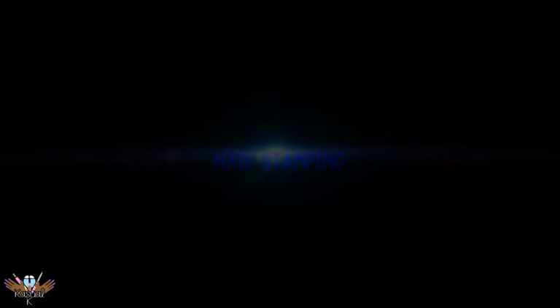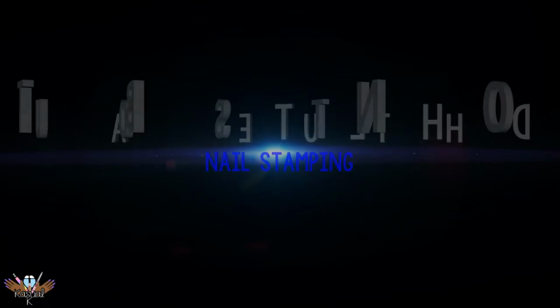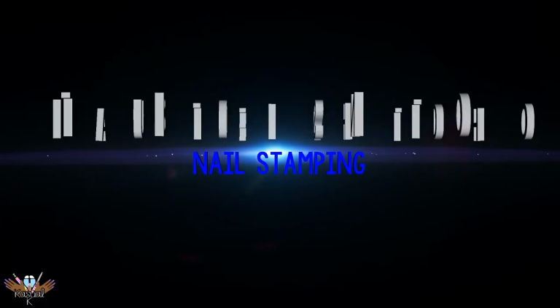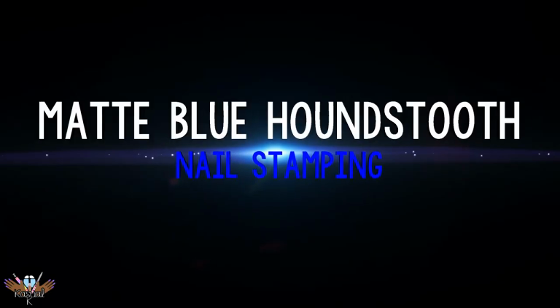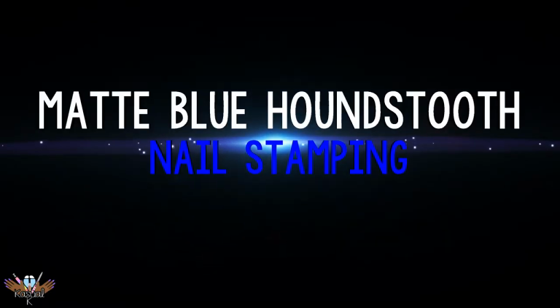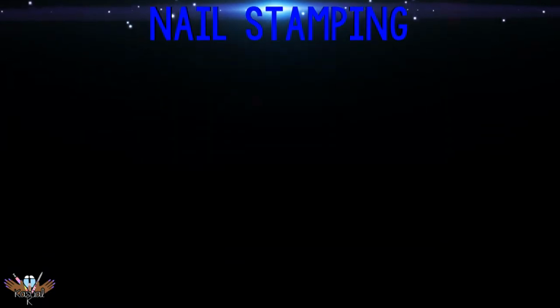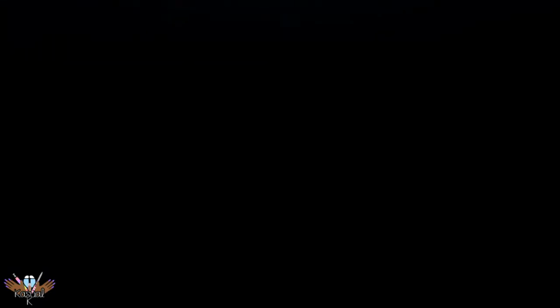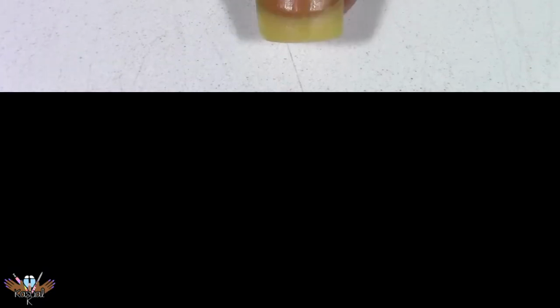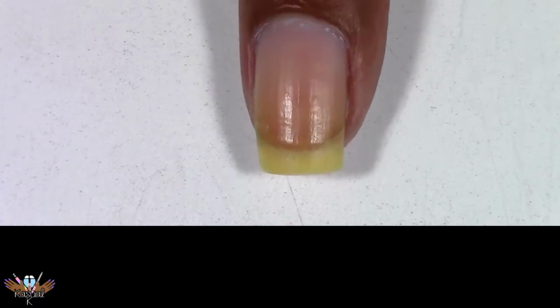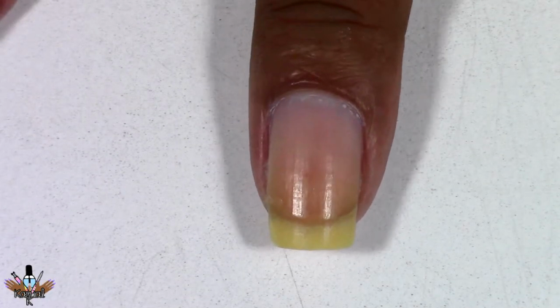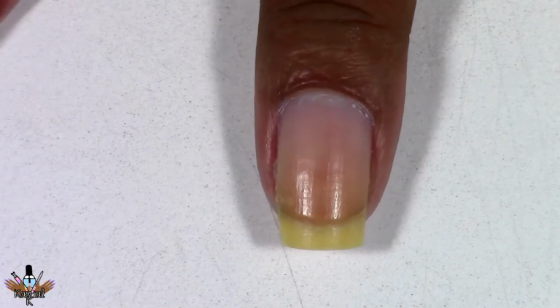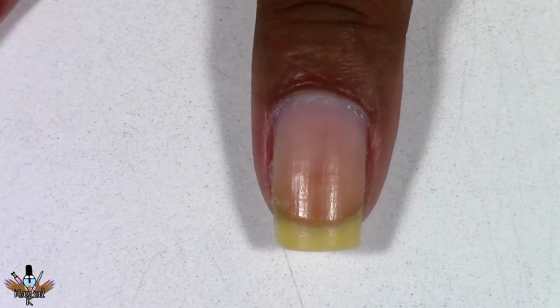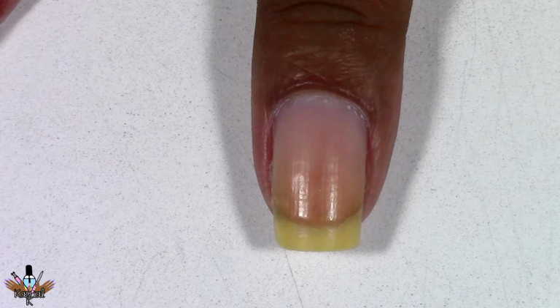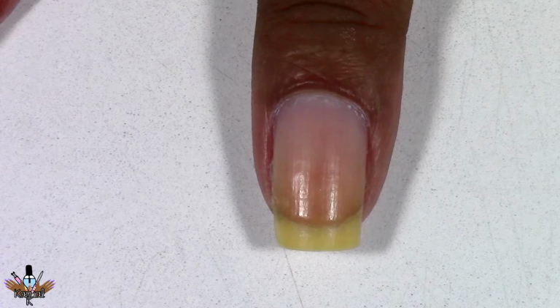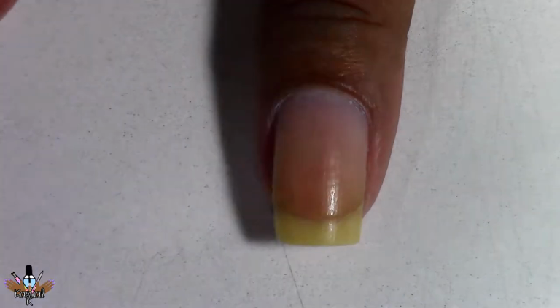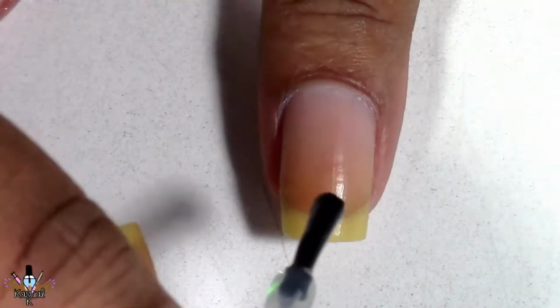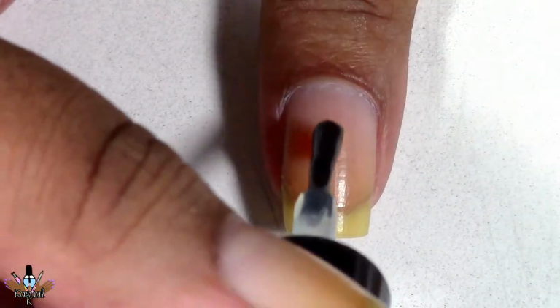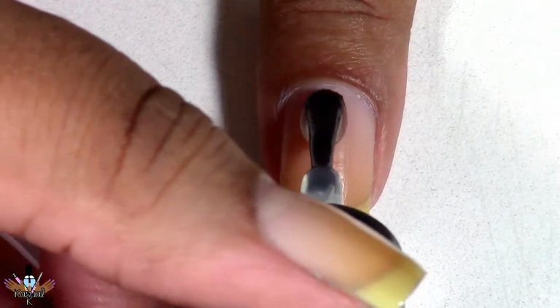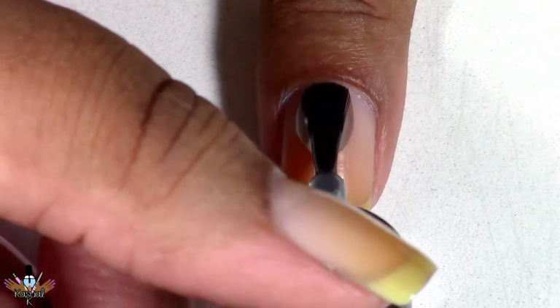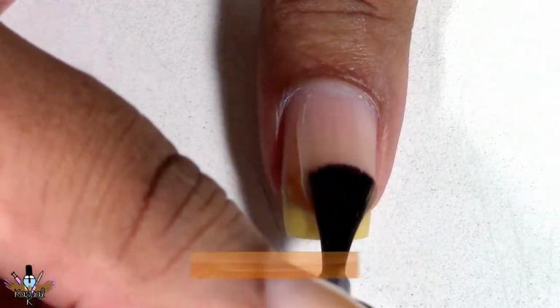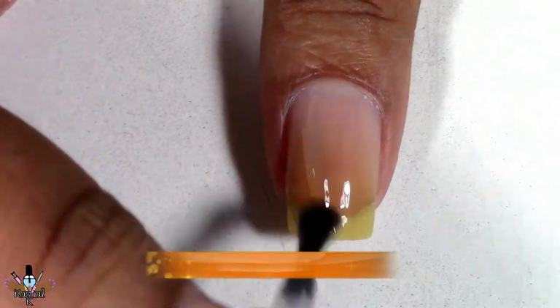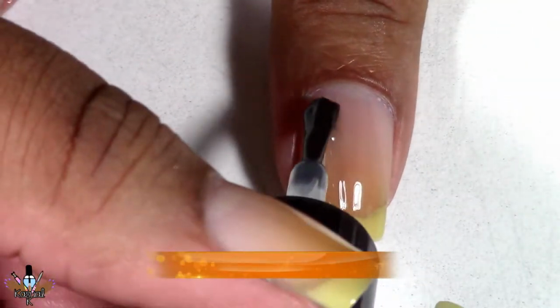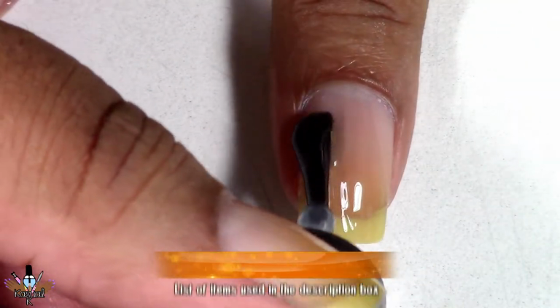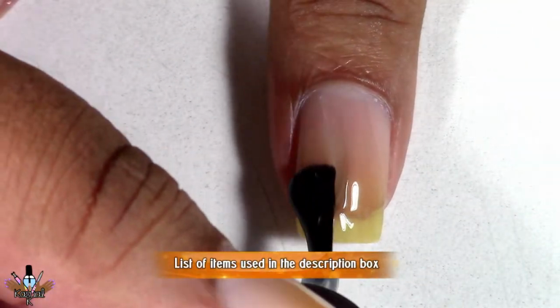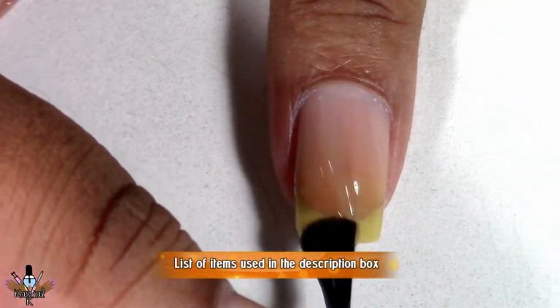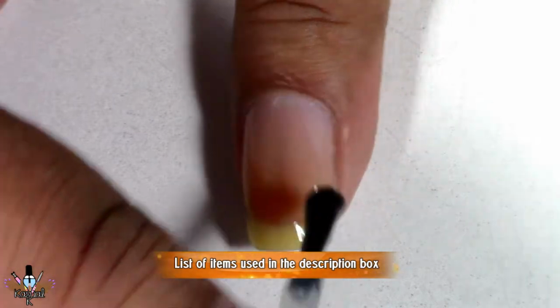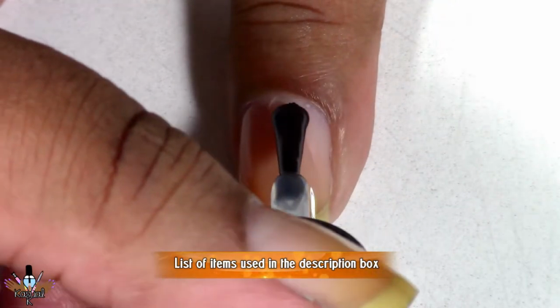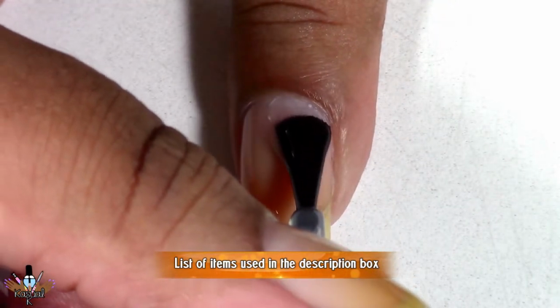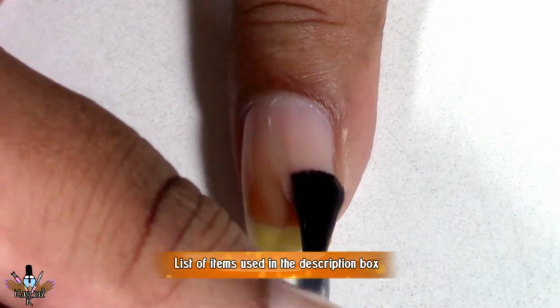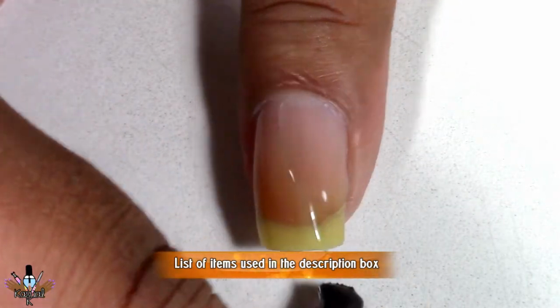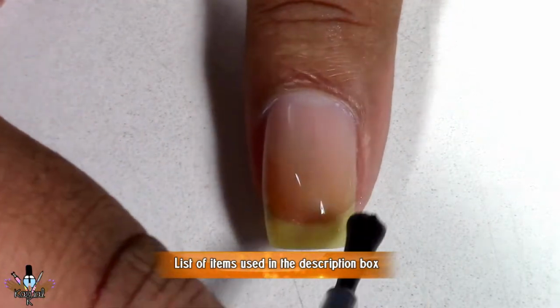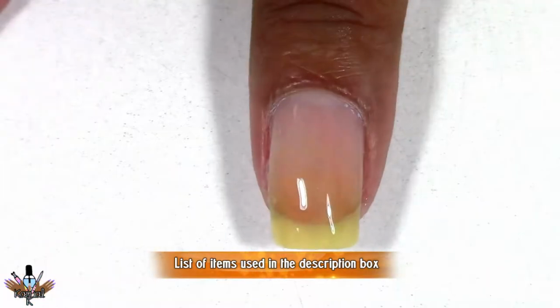Hello everyone and welcome back to my channel. This tutorial is a little bit different because I'm not showing all the items I use, but first I'm starting off with applying my base coat to all of my nails.